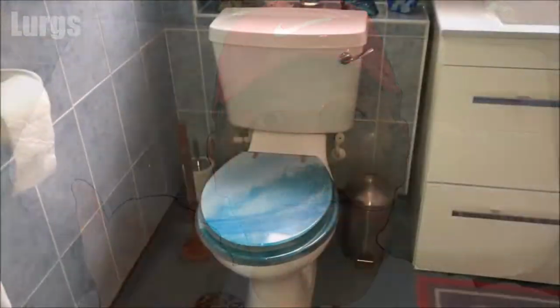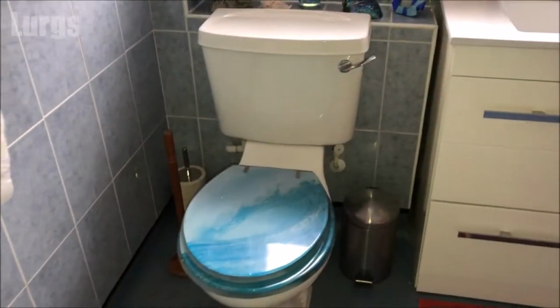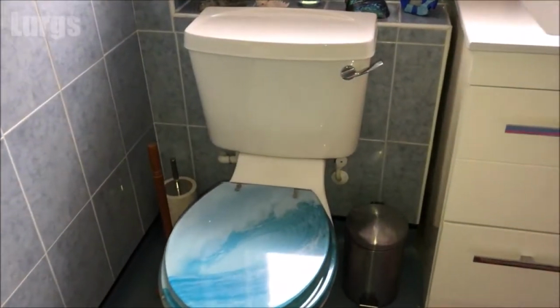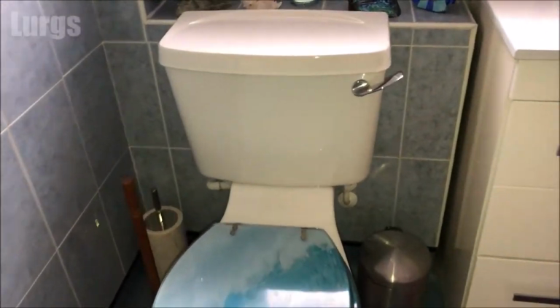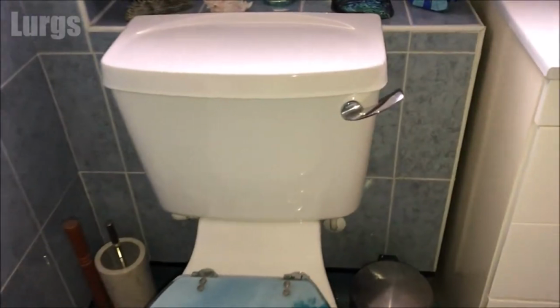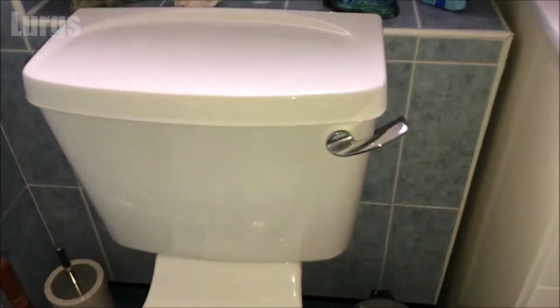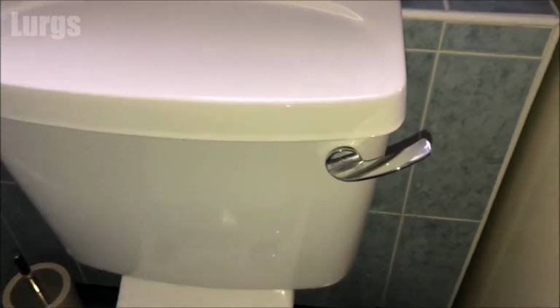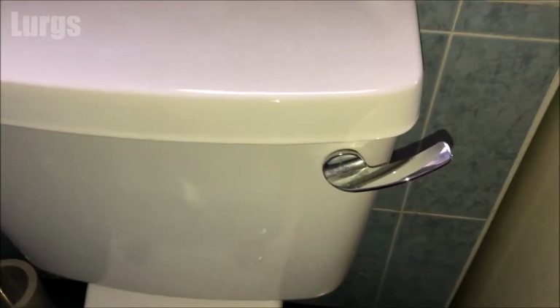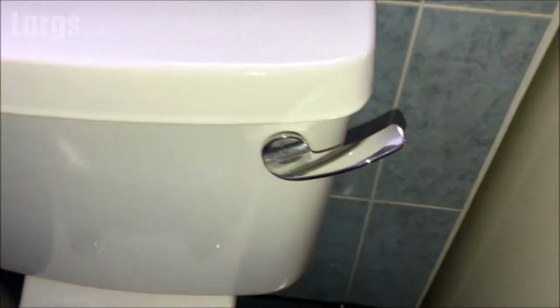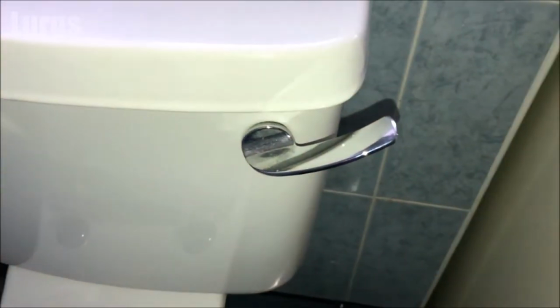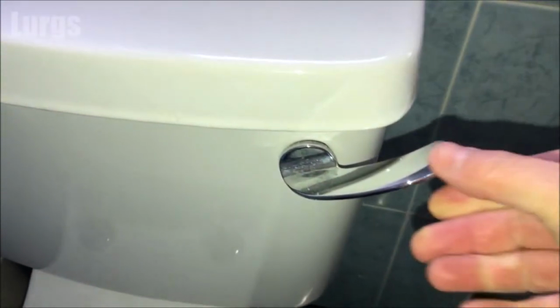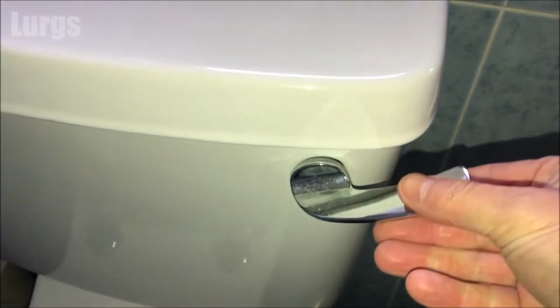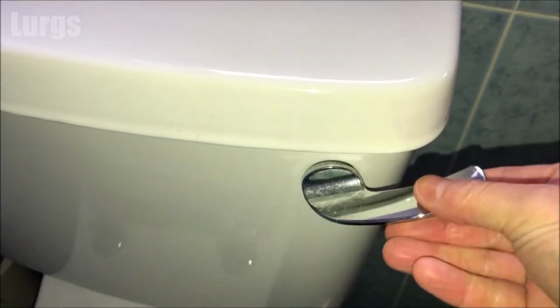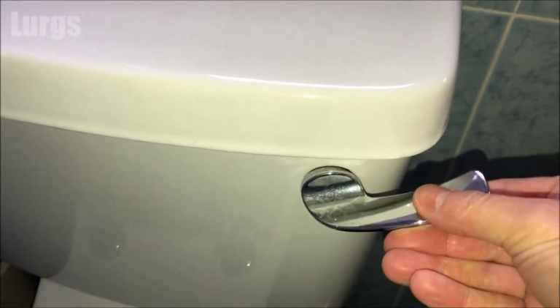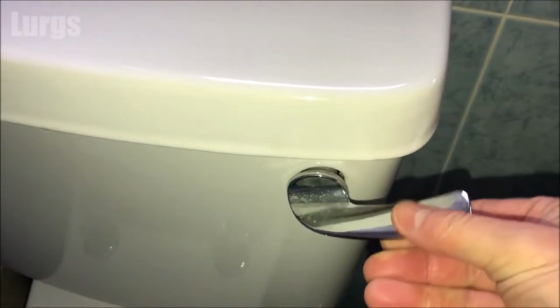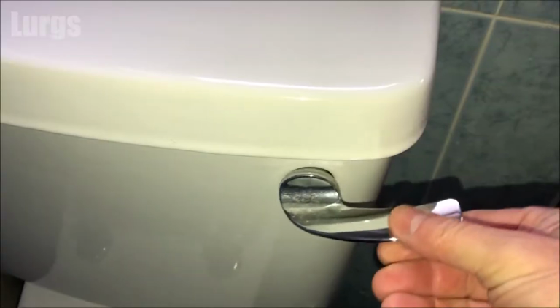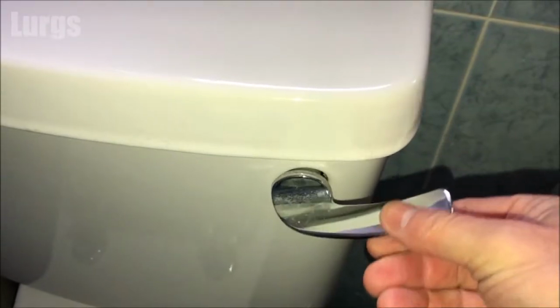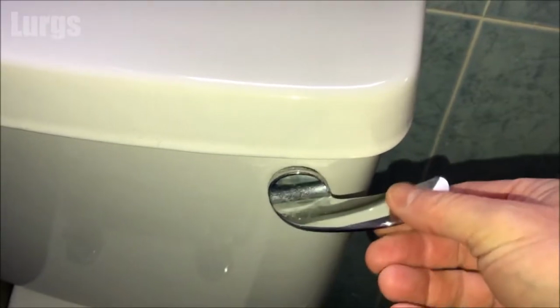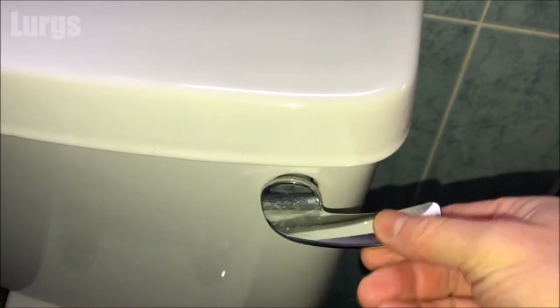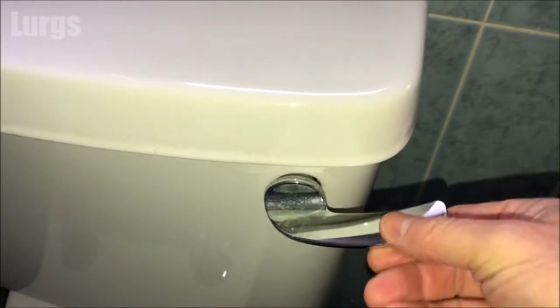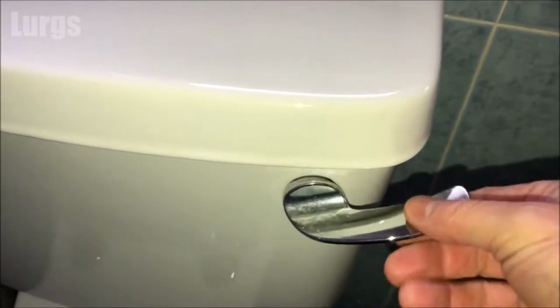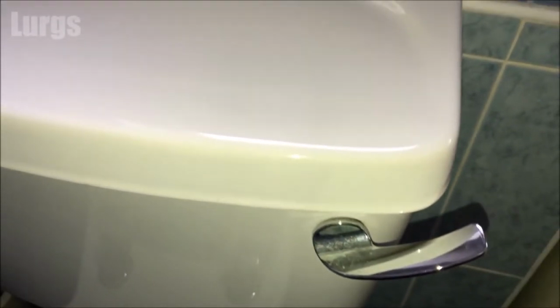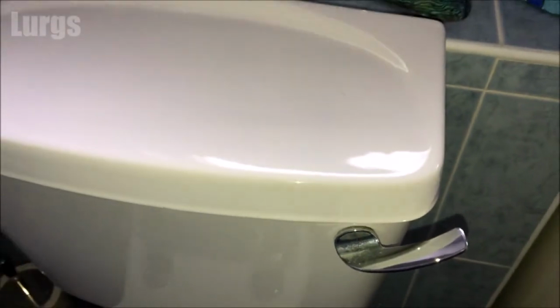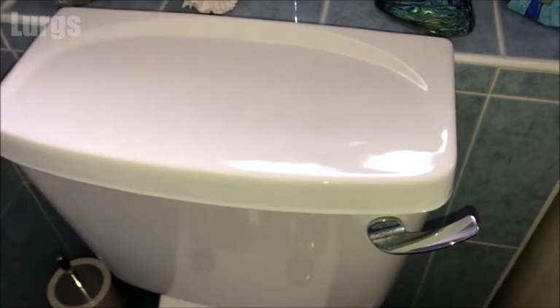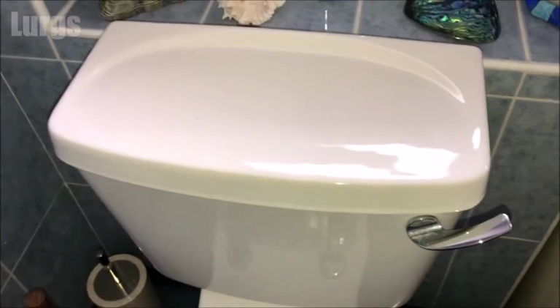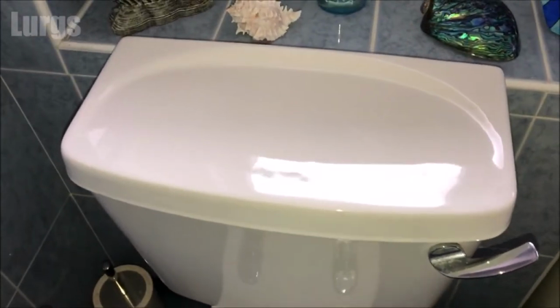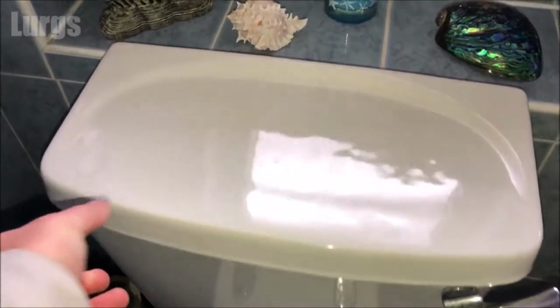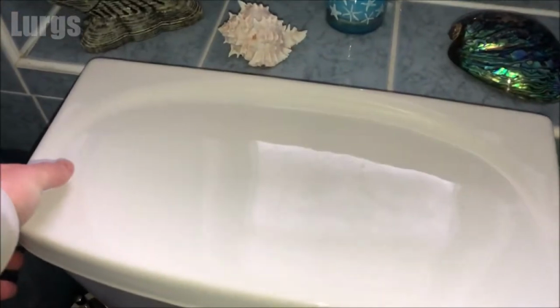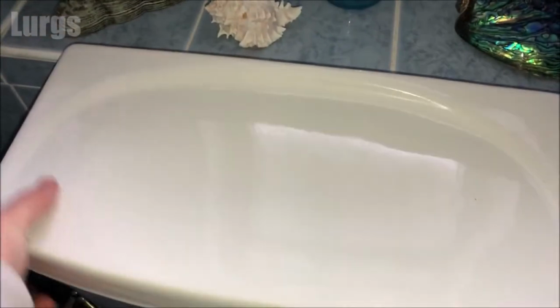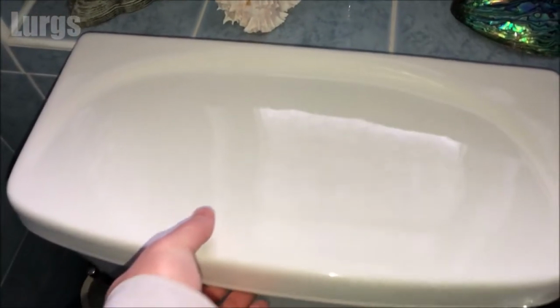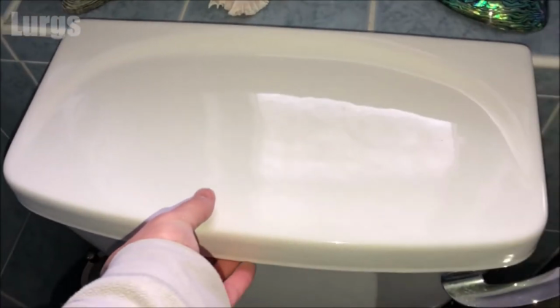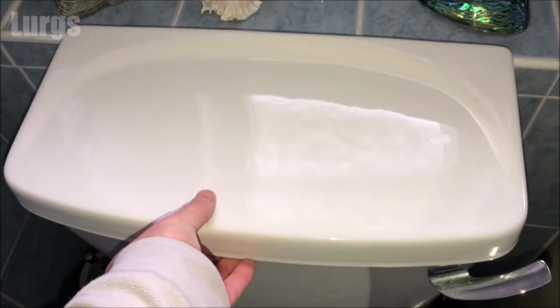This is our toilet here and this is the flush handle on the right-hand side. If I just take hold of it you can see it's pretty loose. Now if you actually flush the toilet it still does flush, but this is not very good when it's all loose, so we just need to tighten it up.